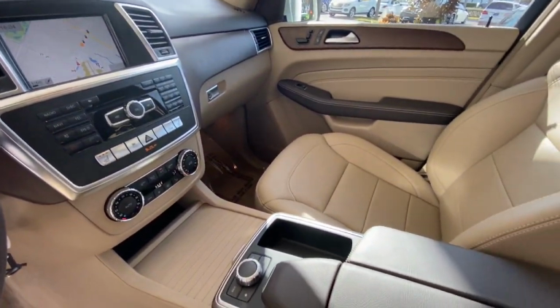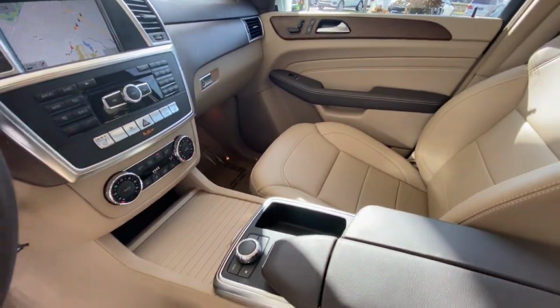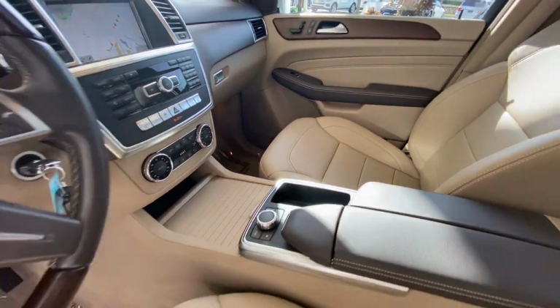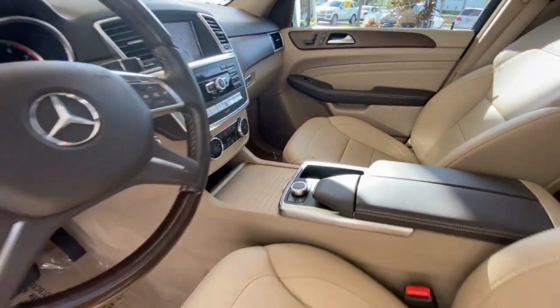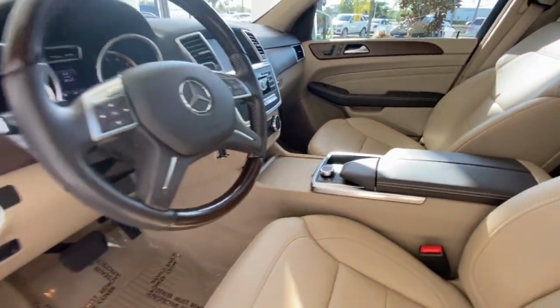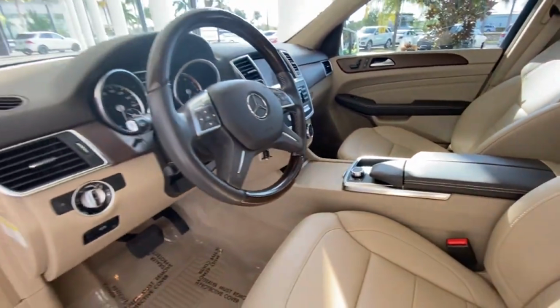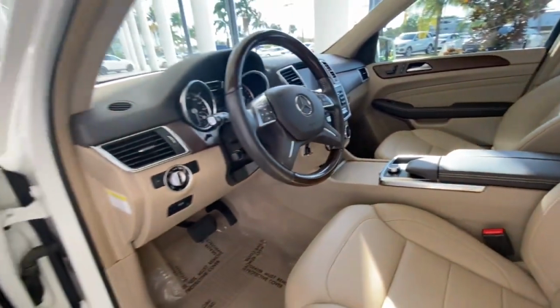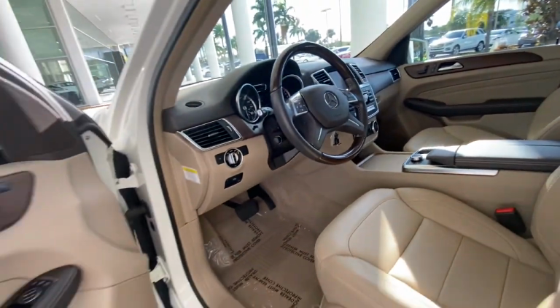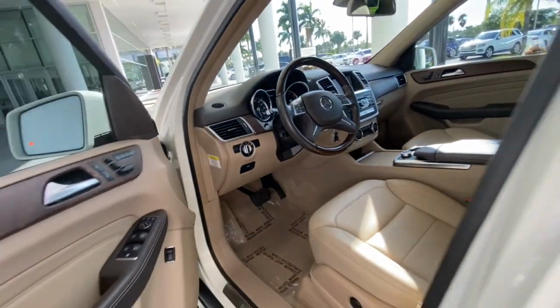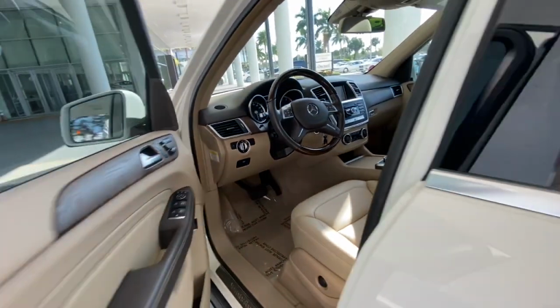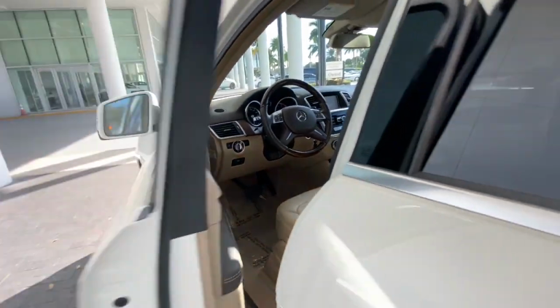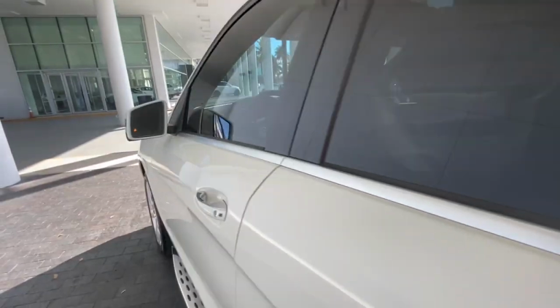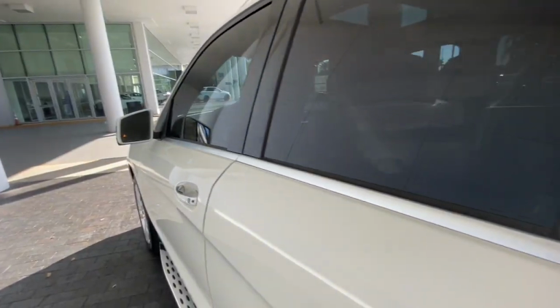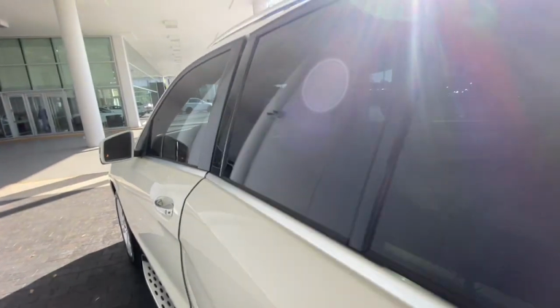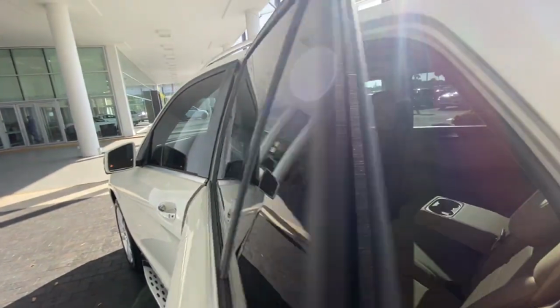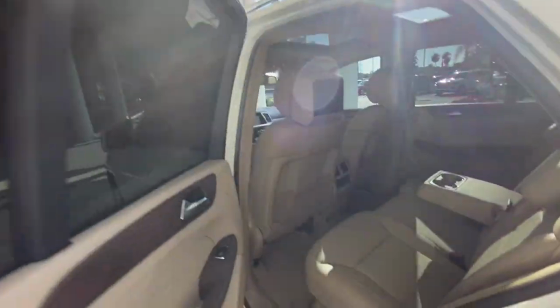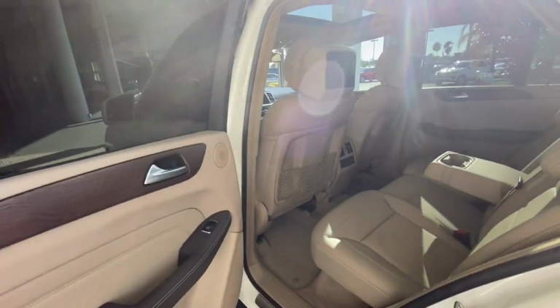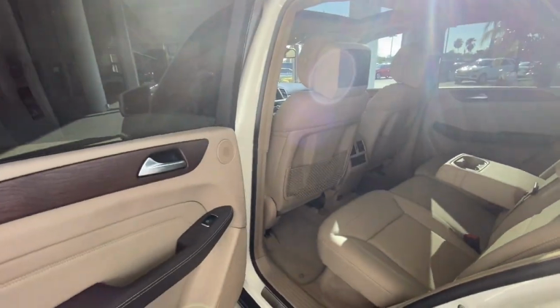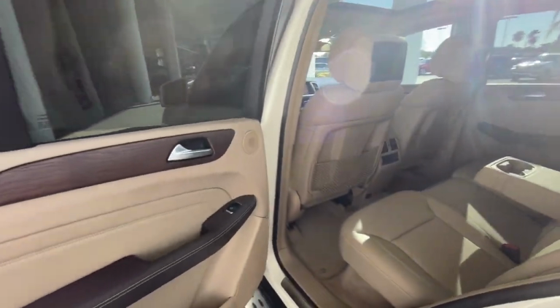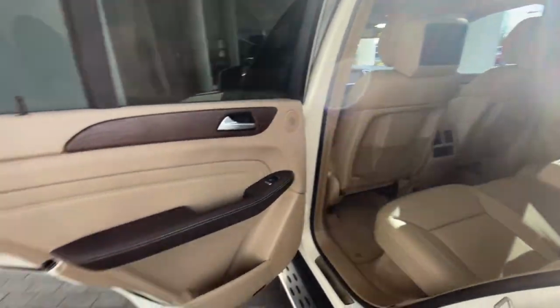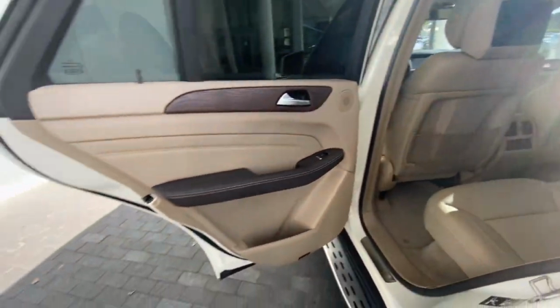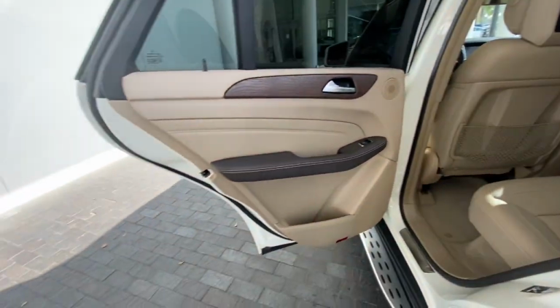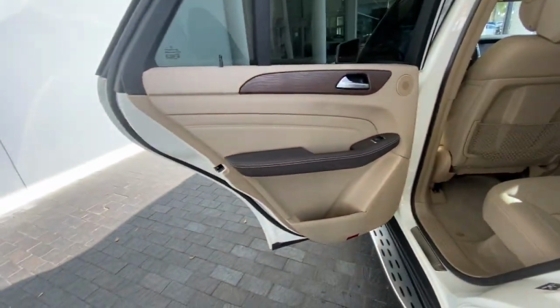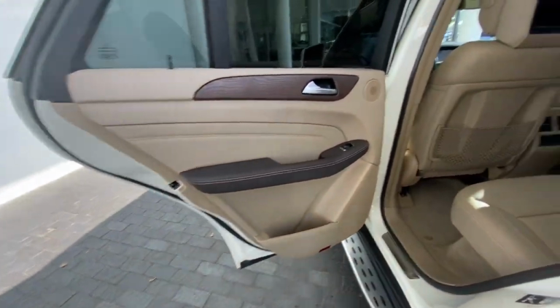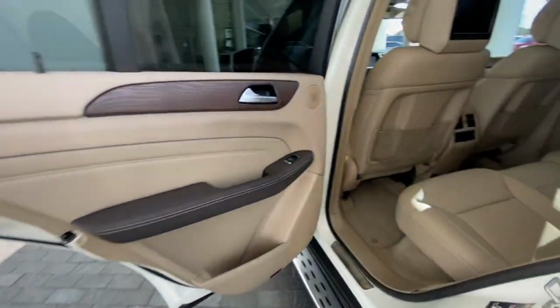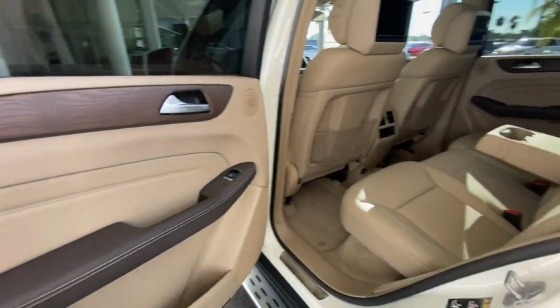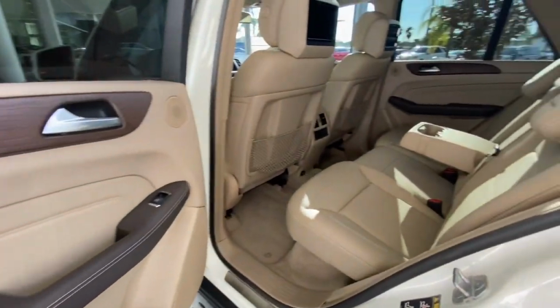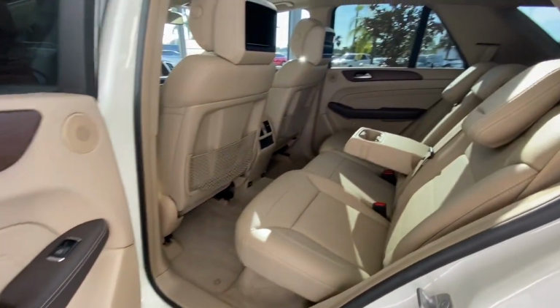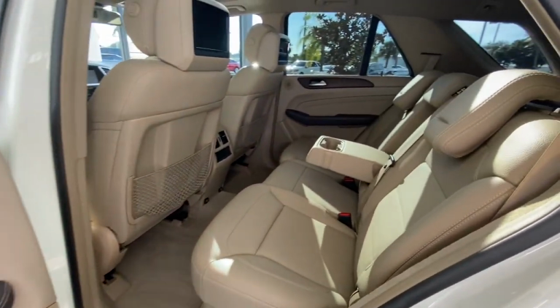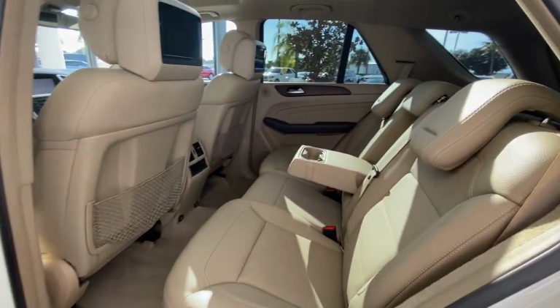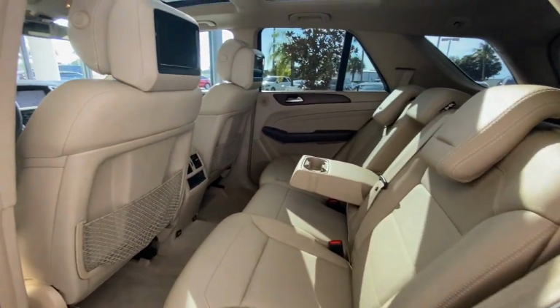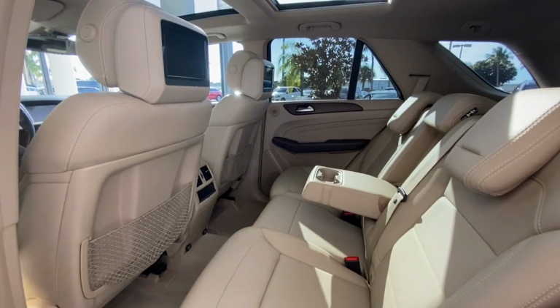Get the comfort and security your family deserves in this superlative M-Class. Our team will give you an outstanding test drive experience. Stop in today.